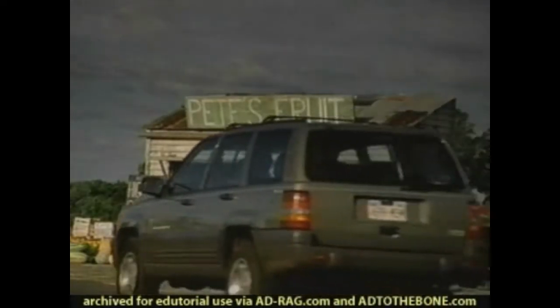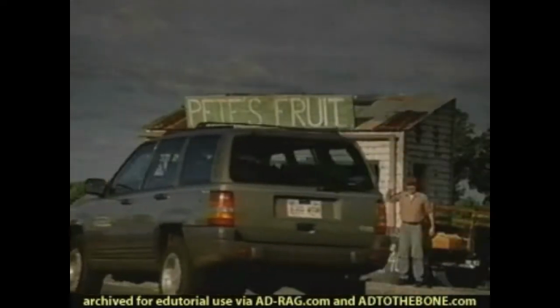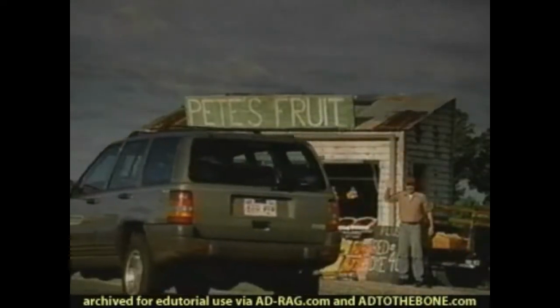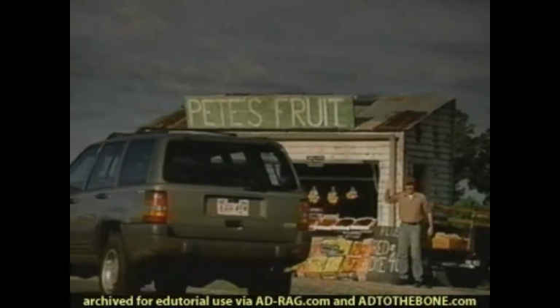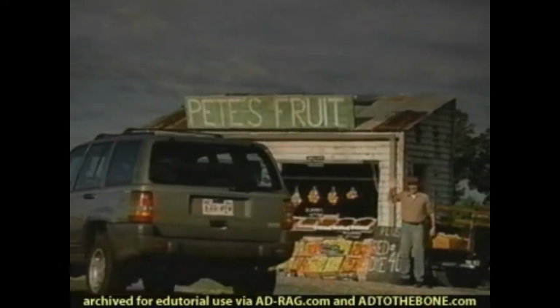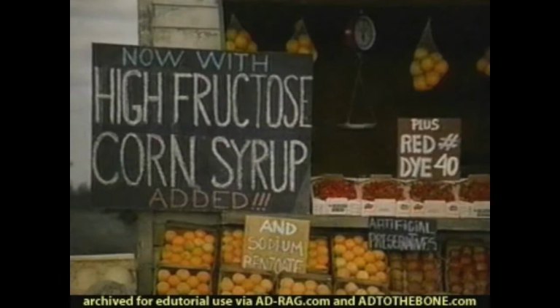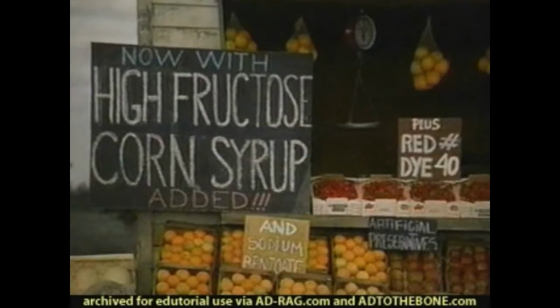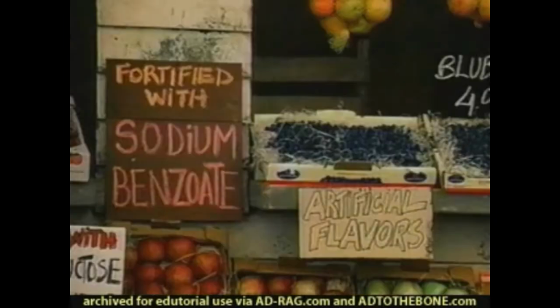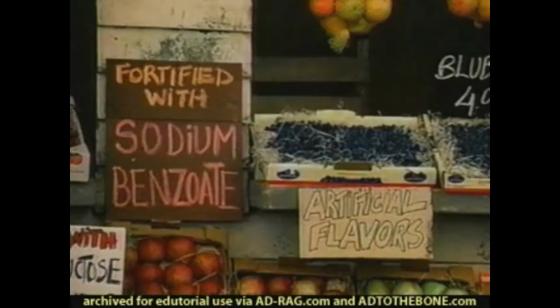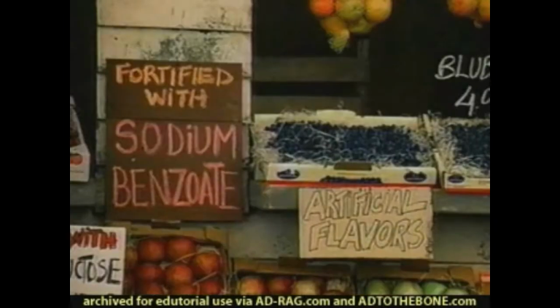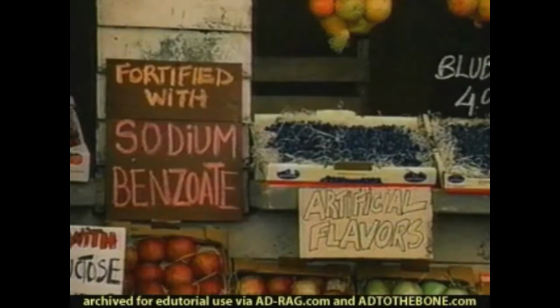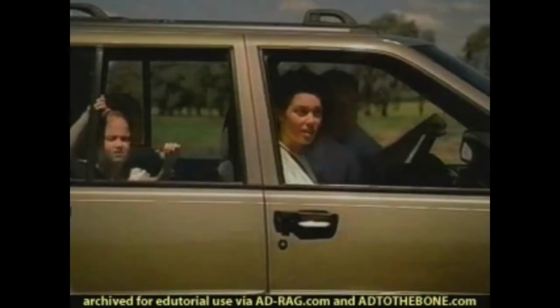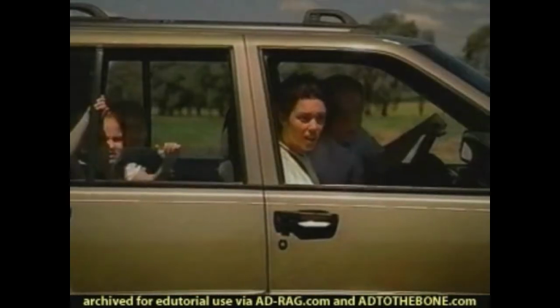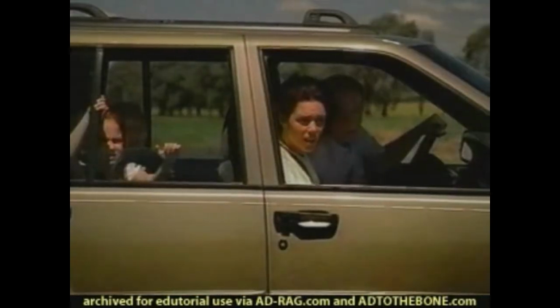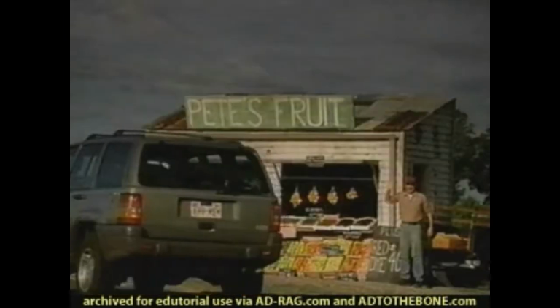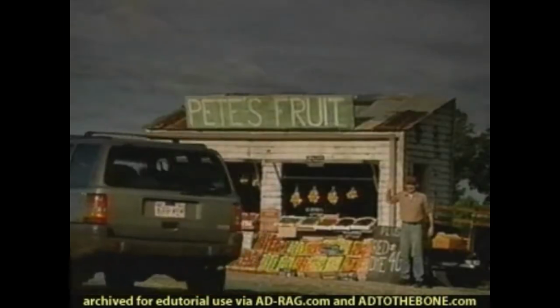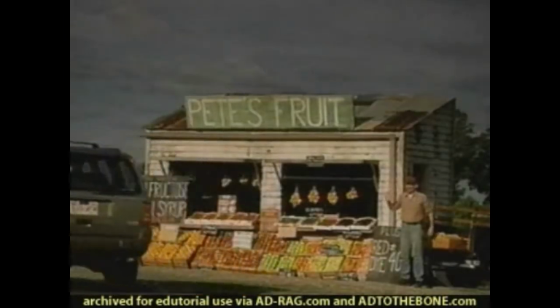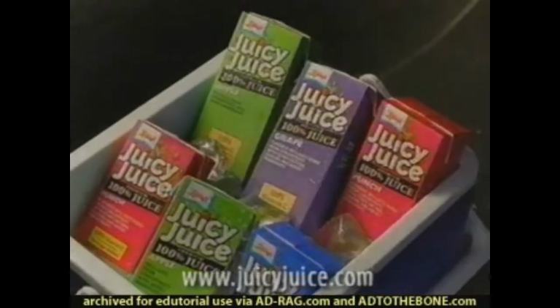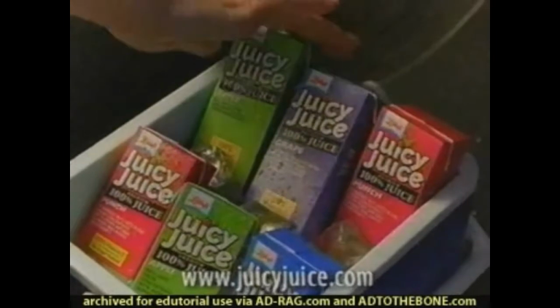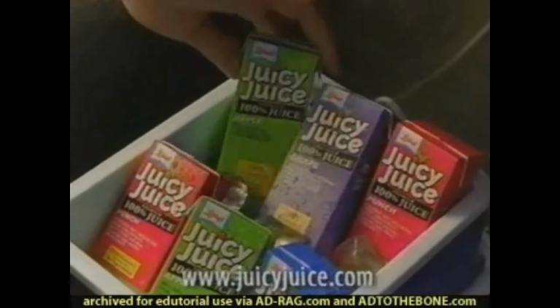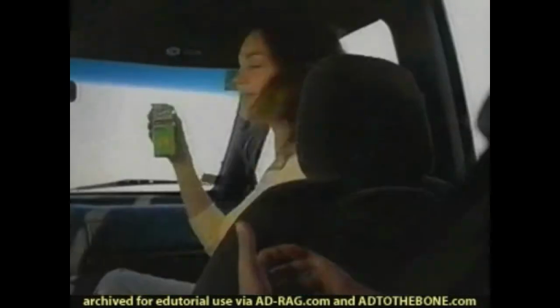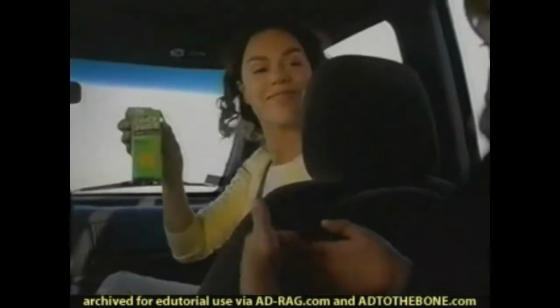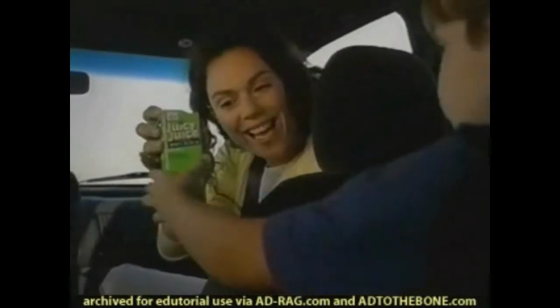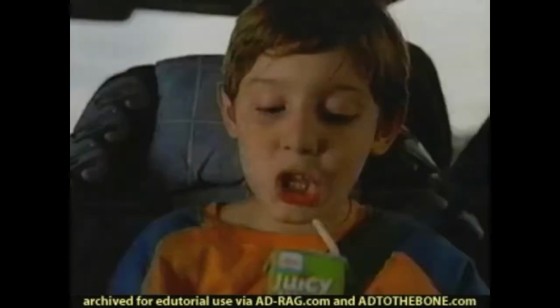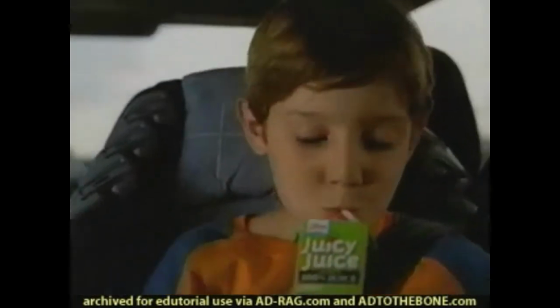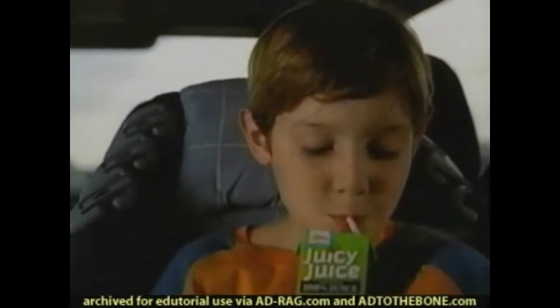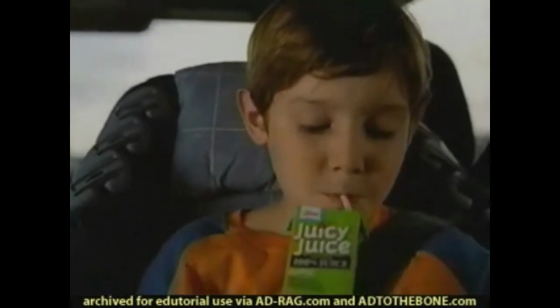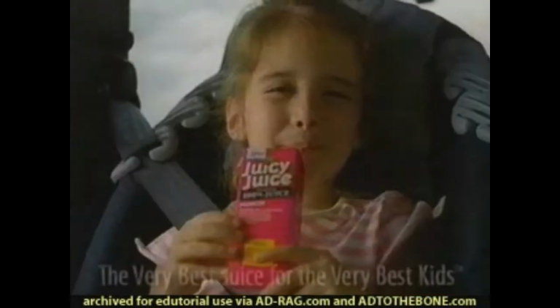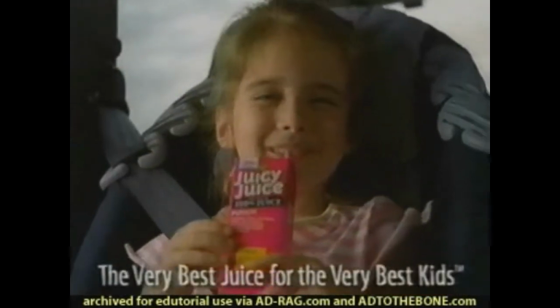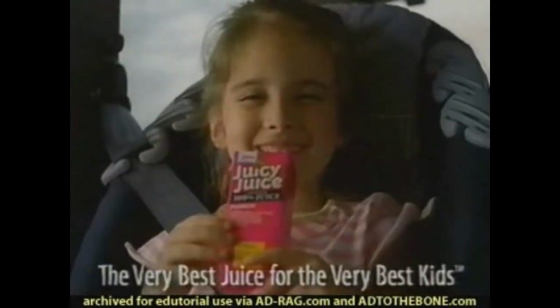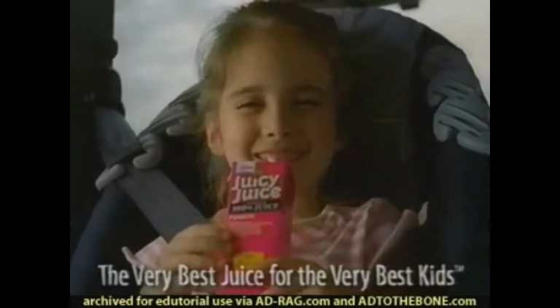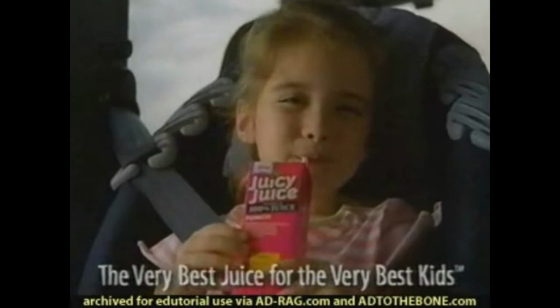You wouldn't buy fruit with corn syrup or artificial preservatives. Why buy fruit drinks with them? Juicy Juice is 100% juice with vitamin C. Juicy Juice — the very best juice for the very best kids.